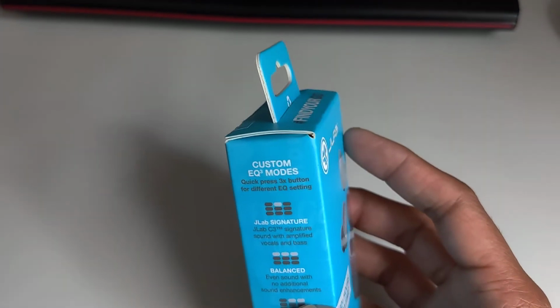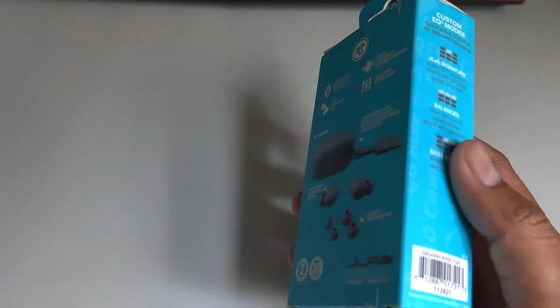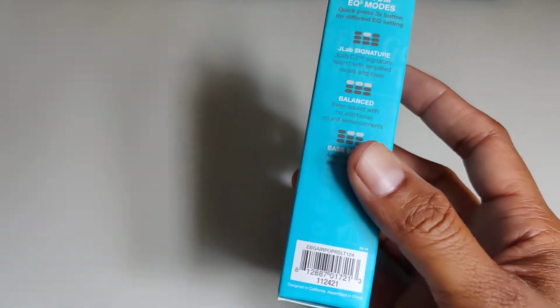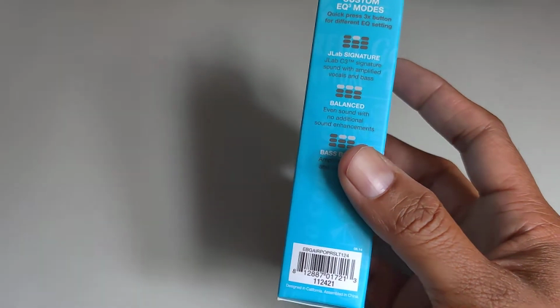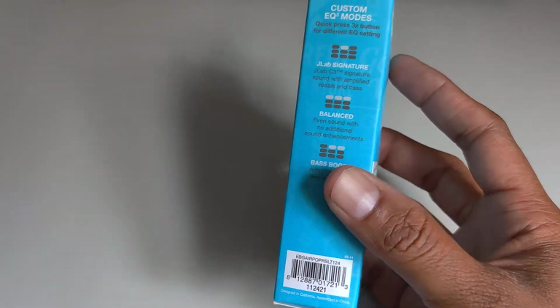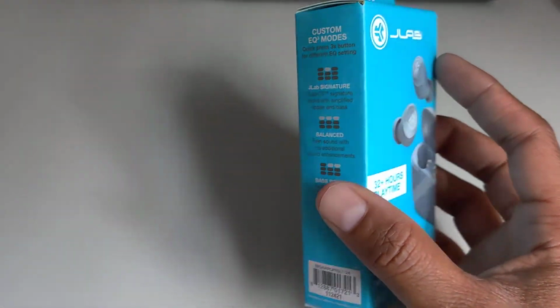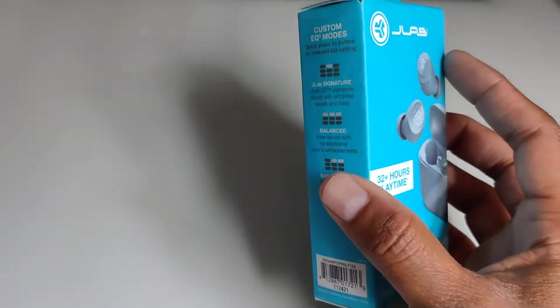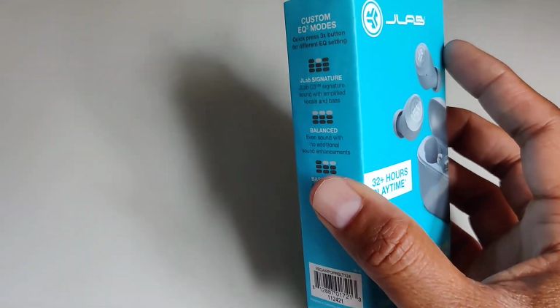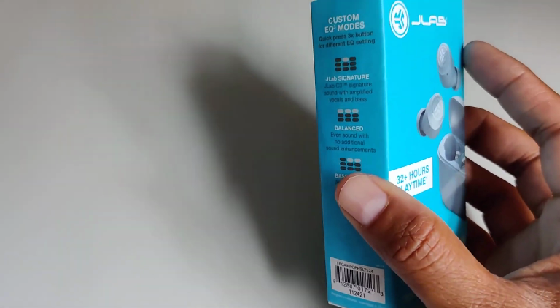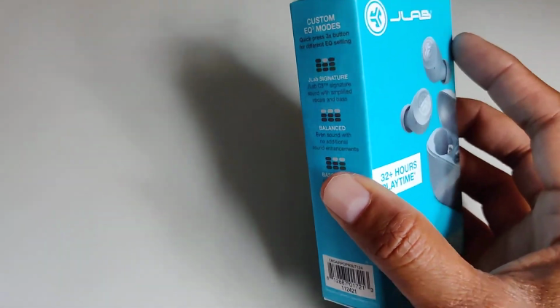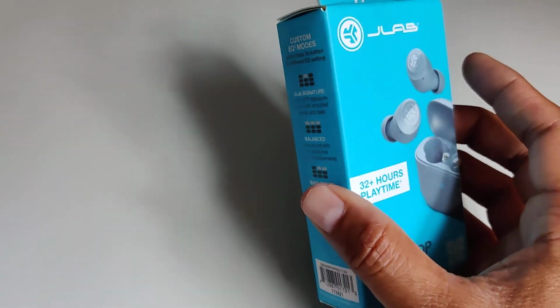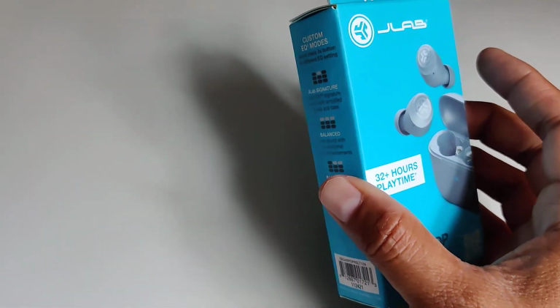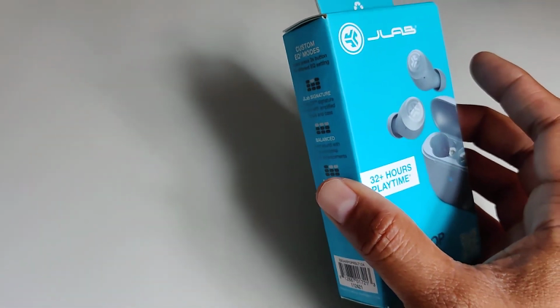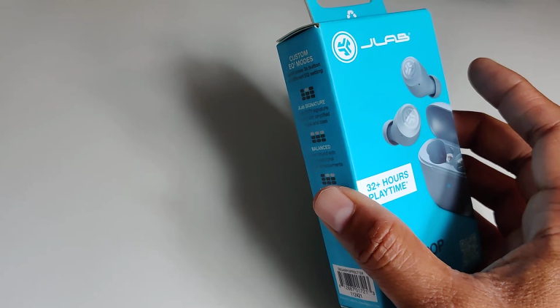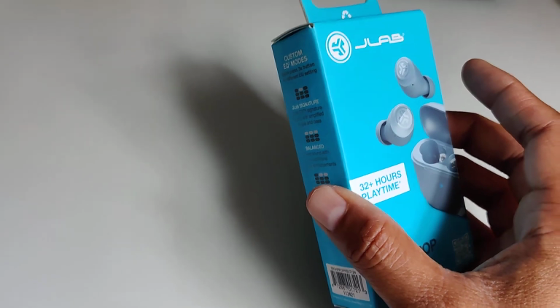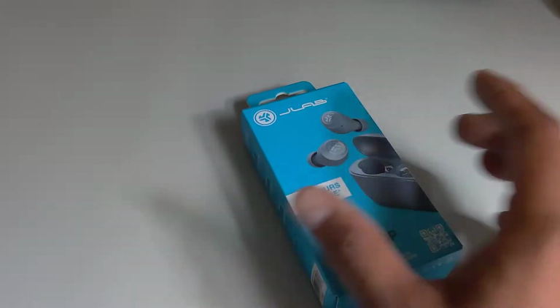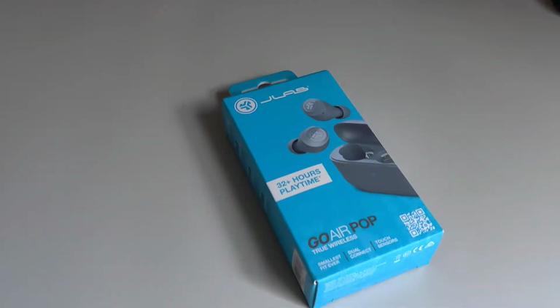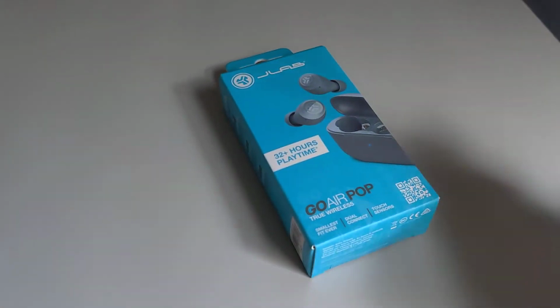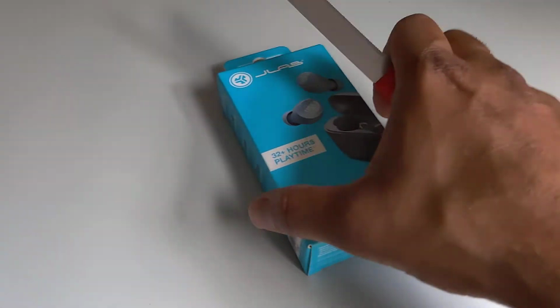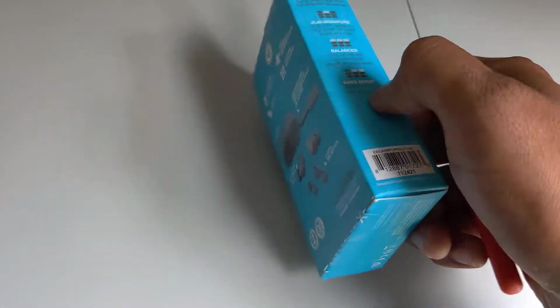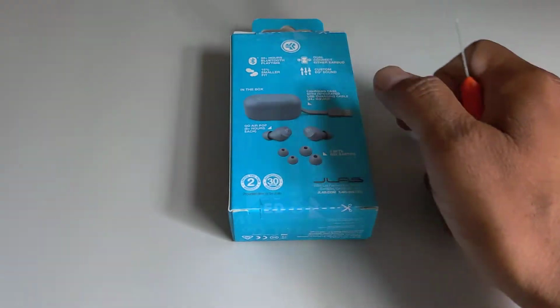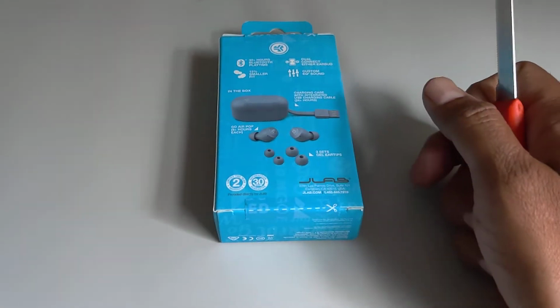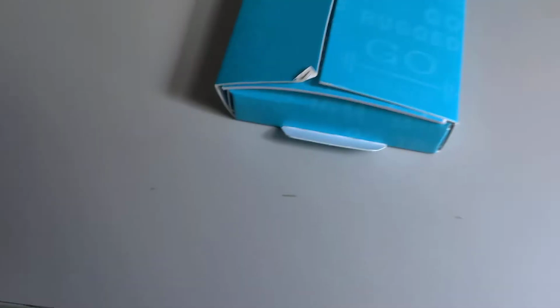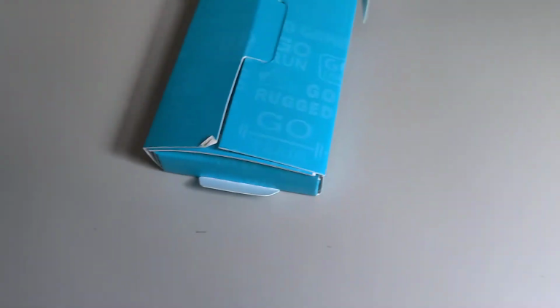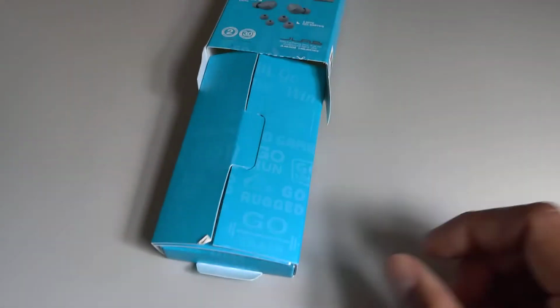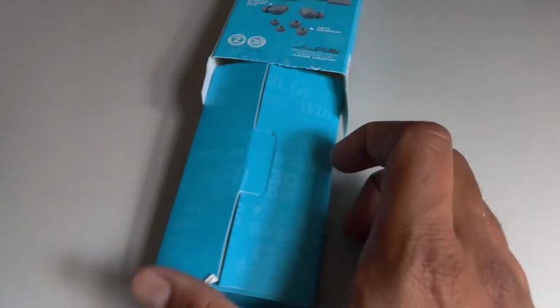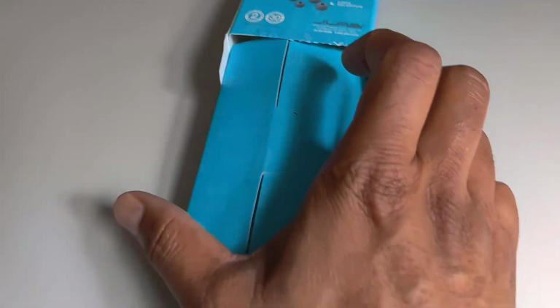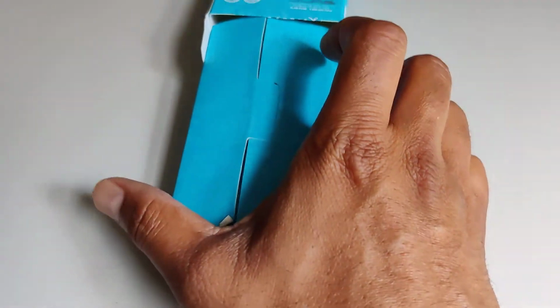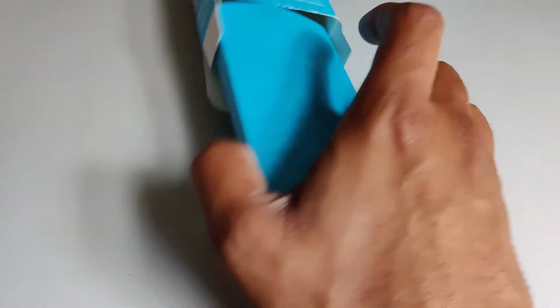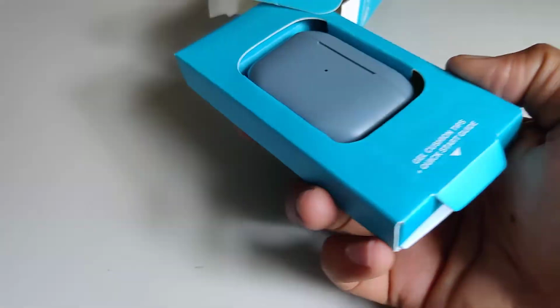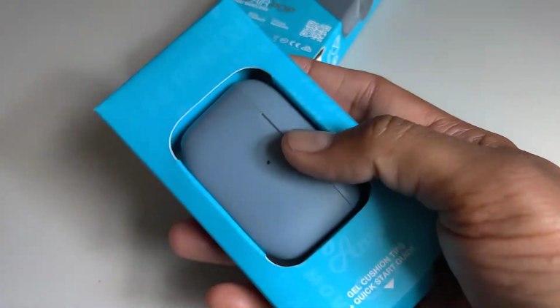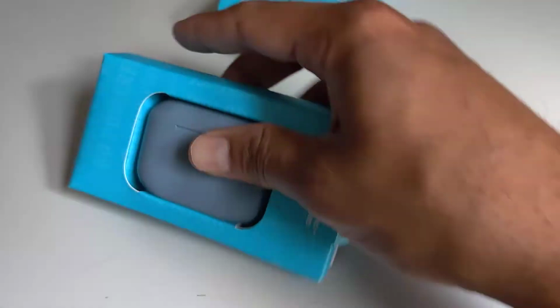So let's unbox this first and see what comes inside the box. Let me open it up. Okay guys, I just opened the box now. Let's see what you get.